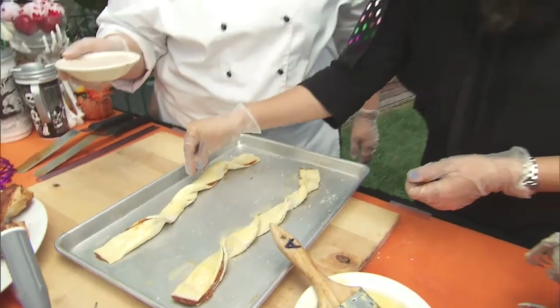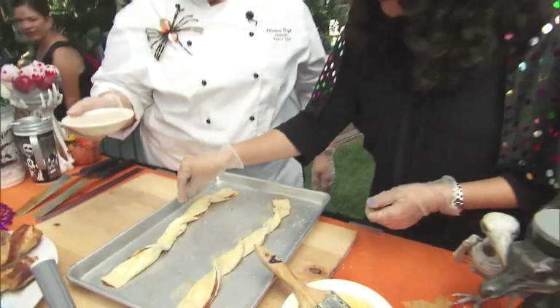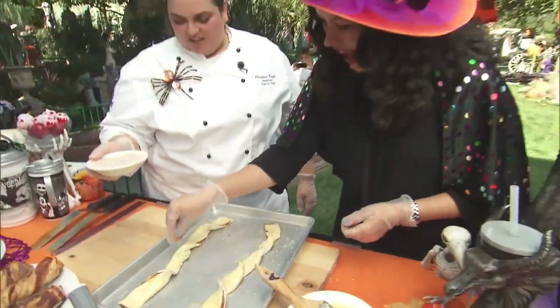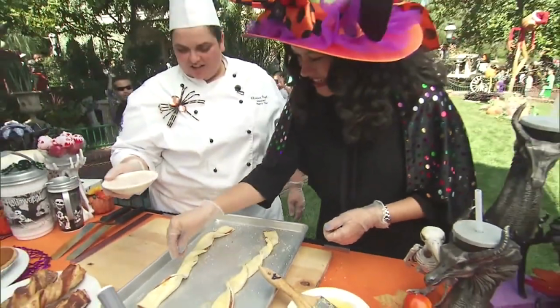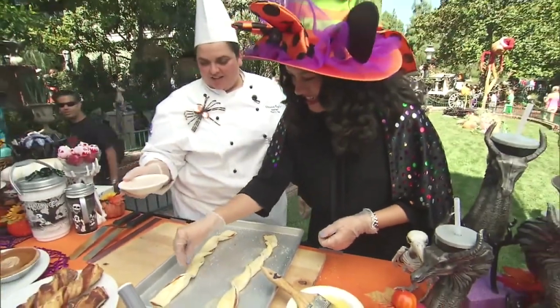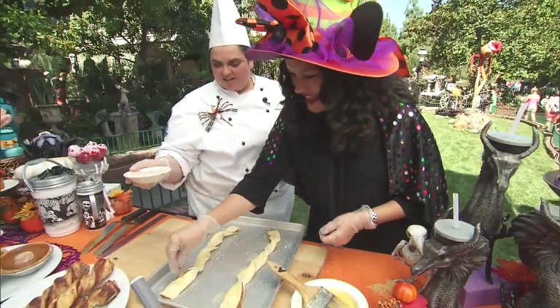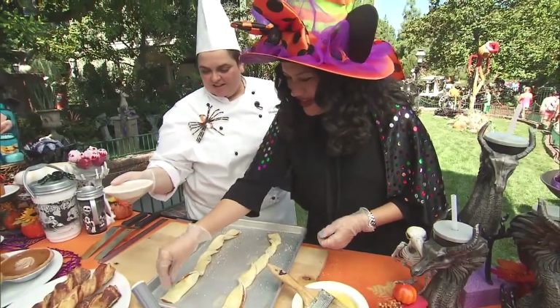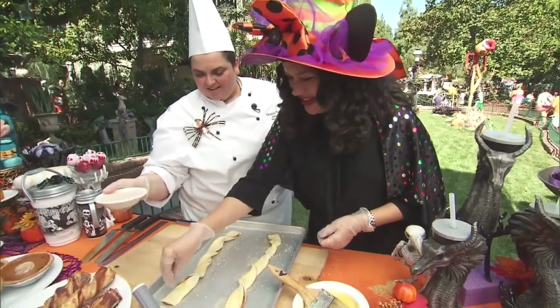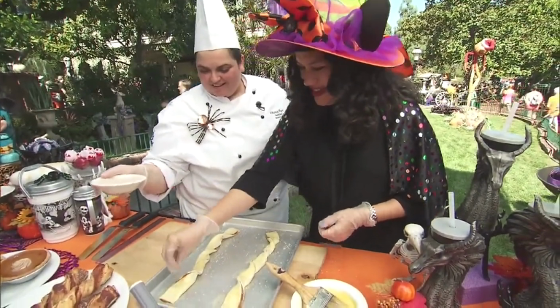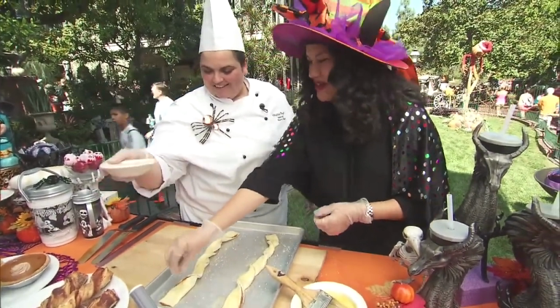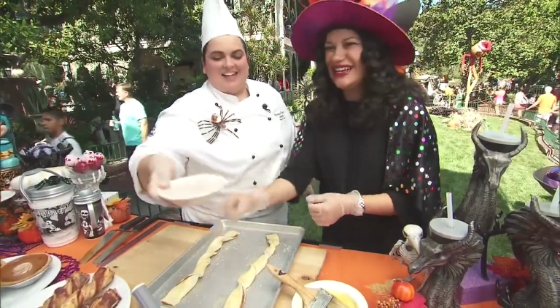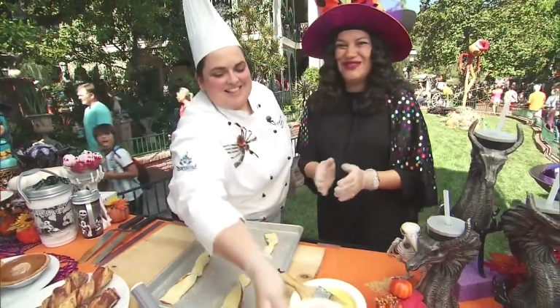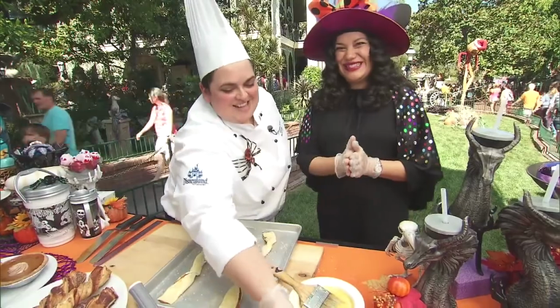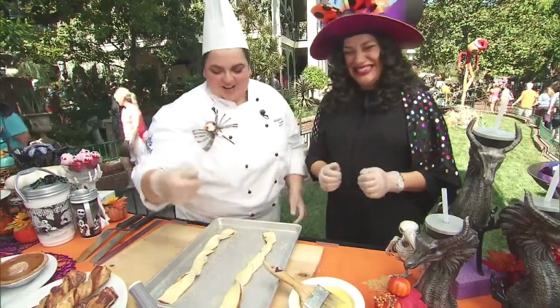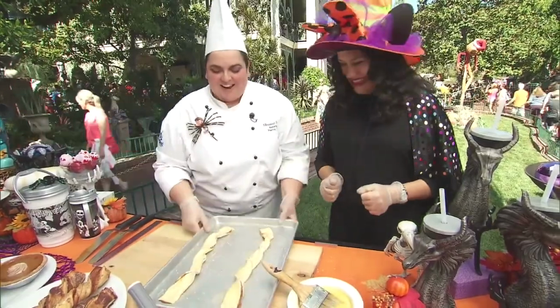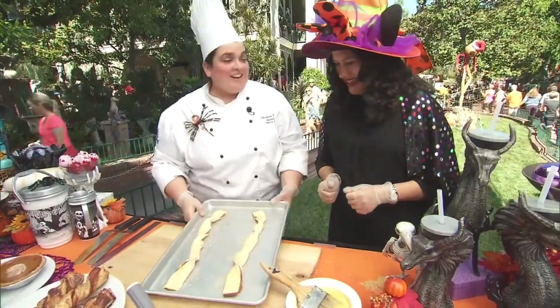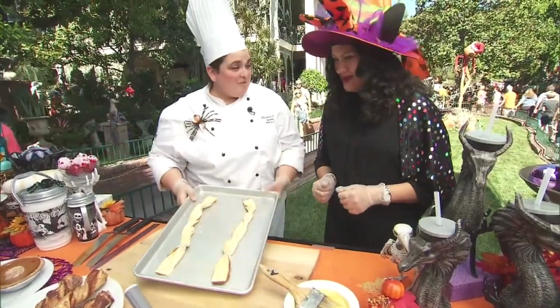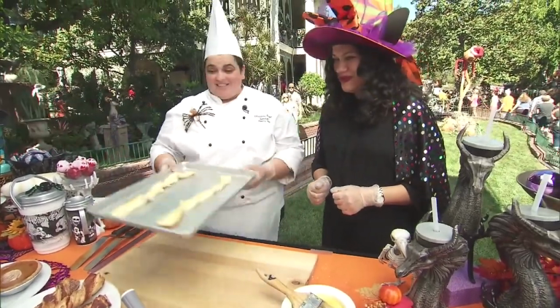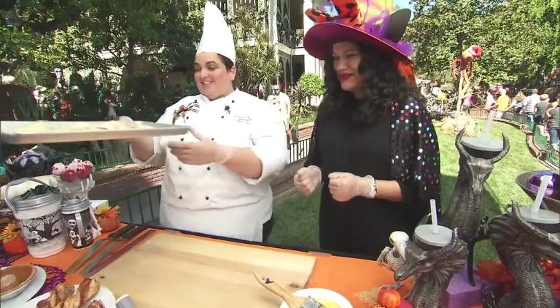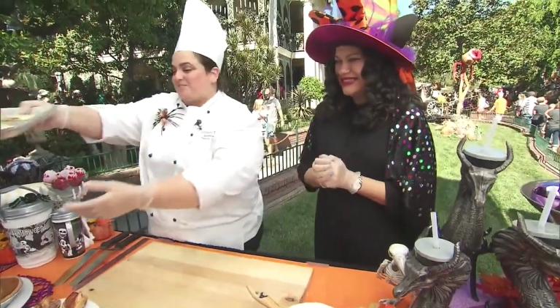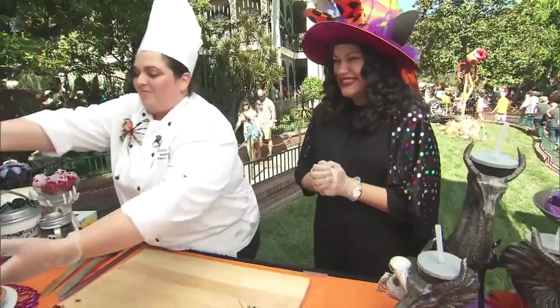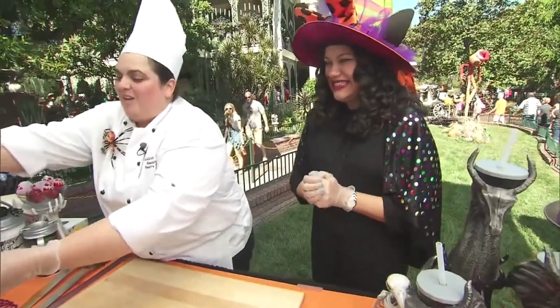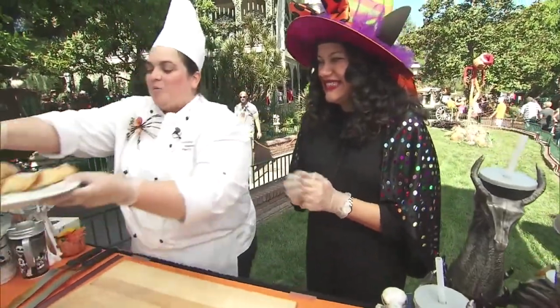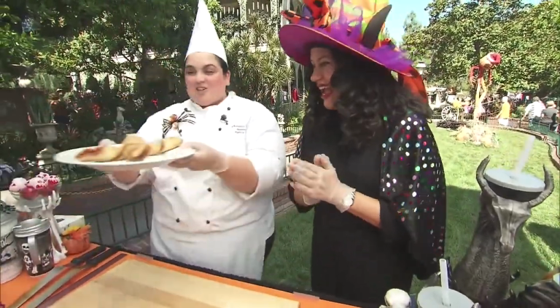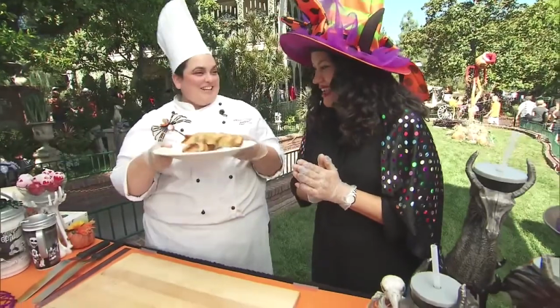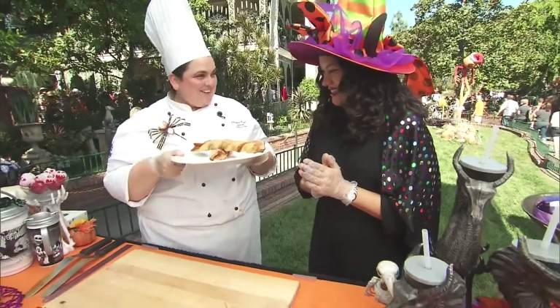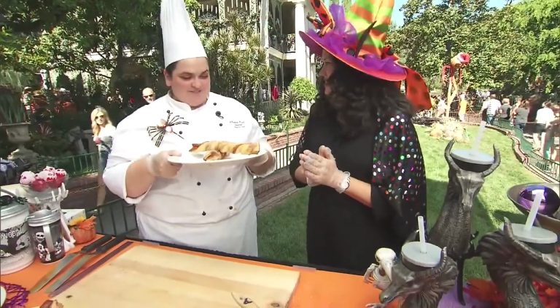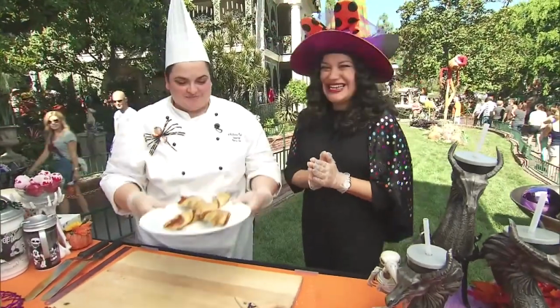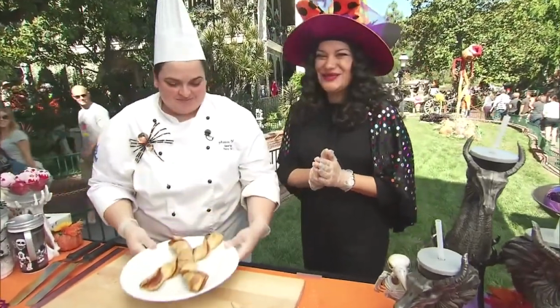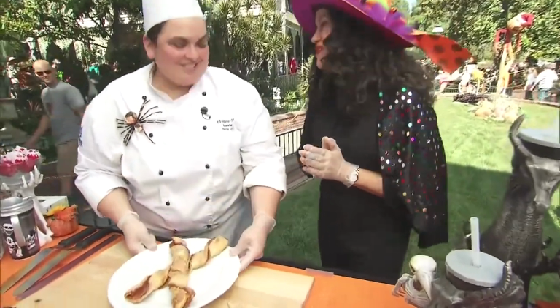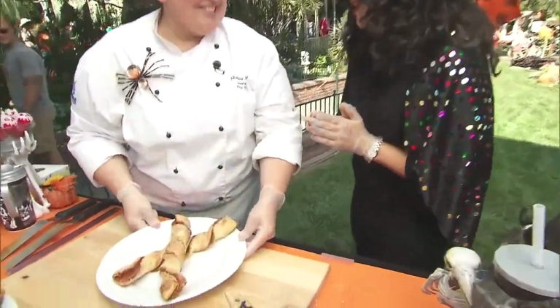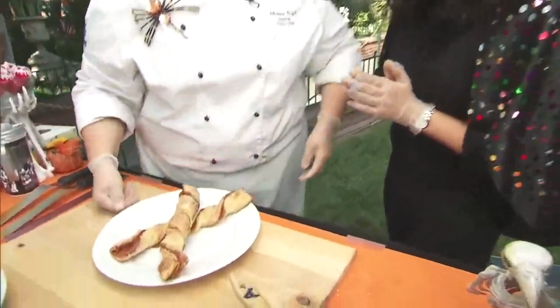Of course I'll do yours — you're the host, I have to be sweet! And then, through the magic of Disney, we have our twist that's baked off! Can we try it?